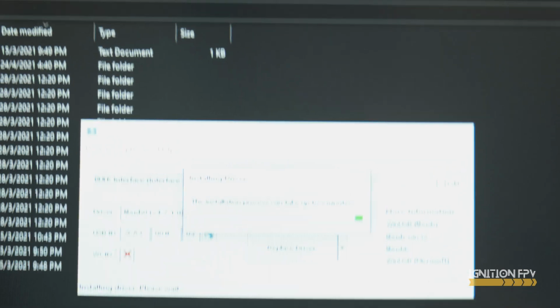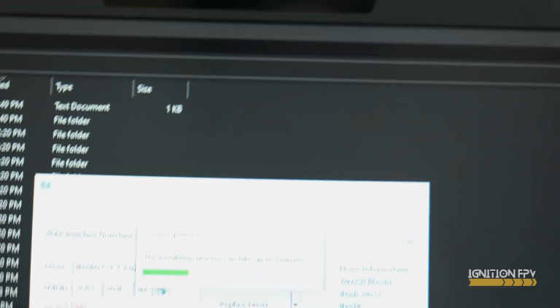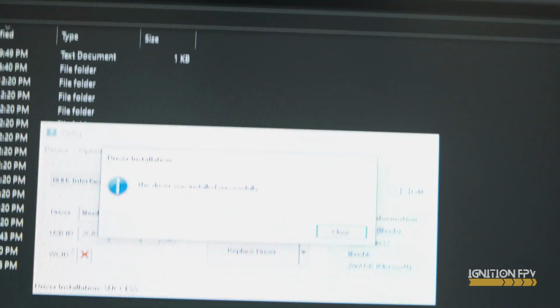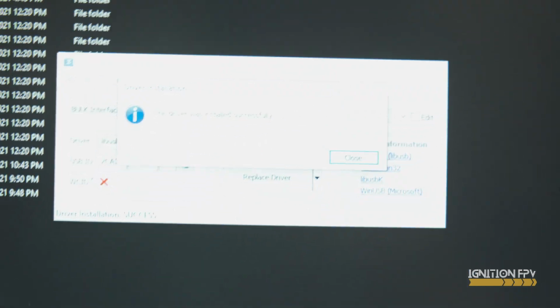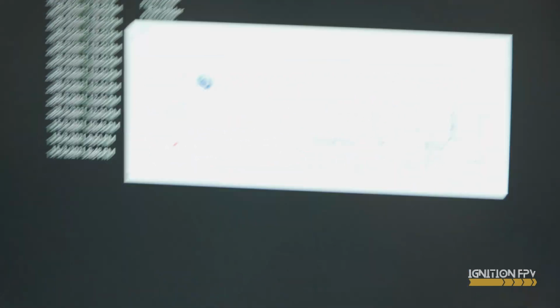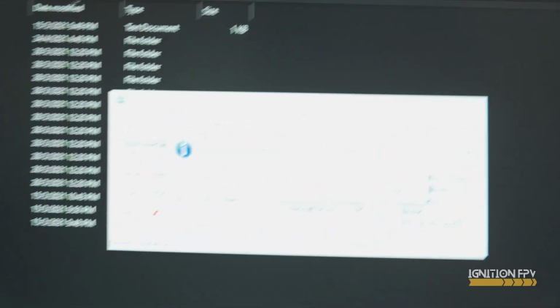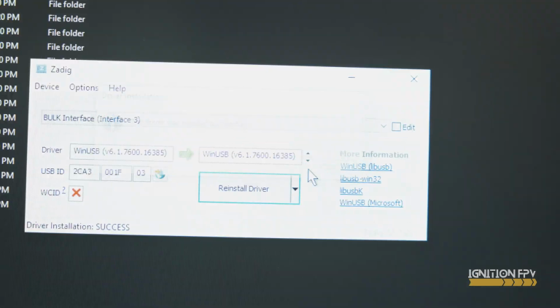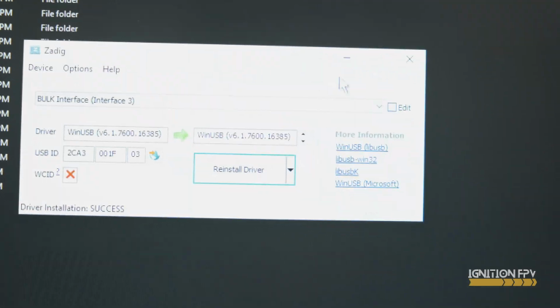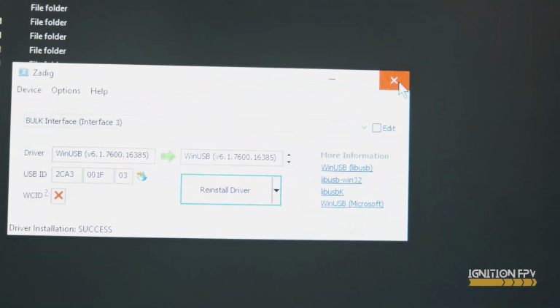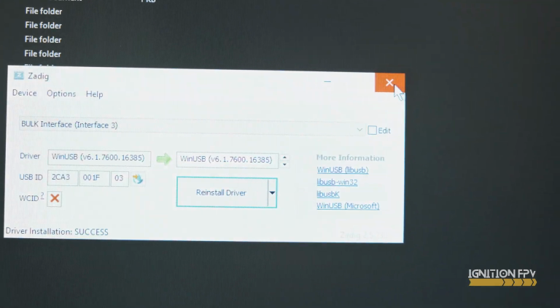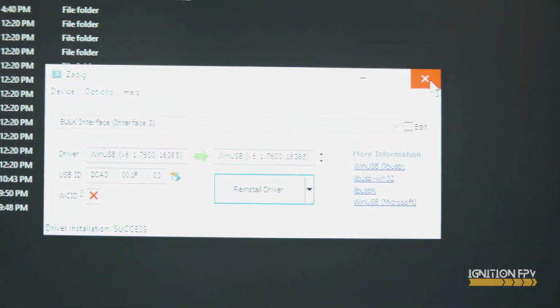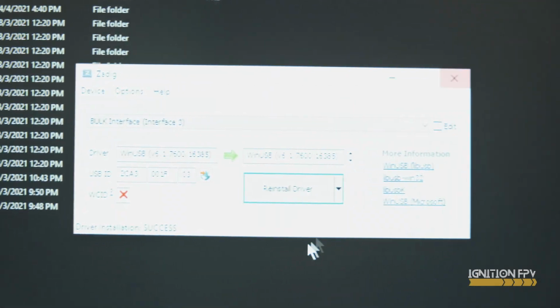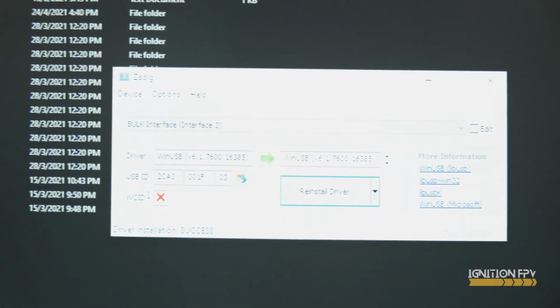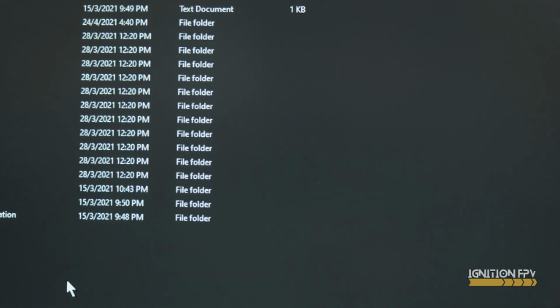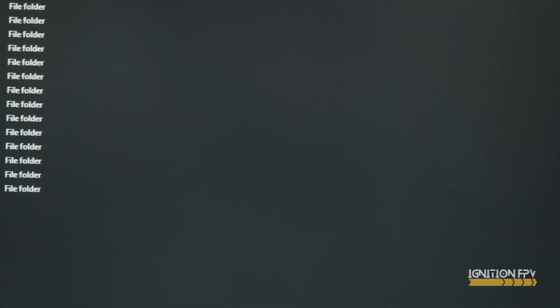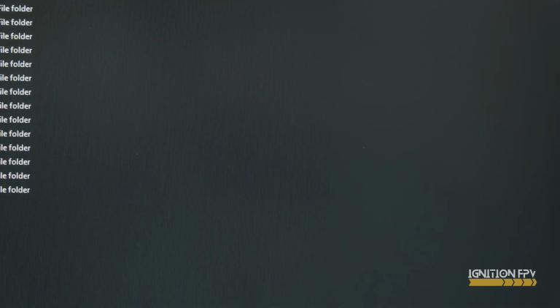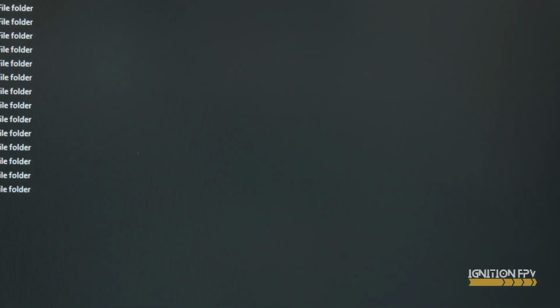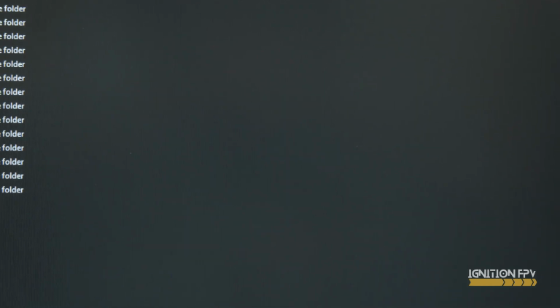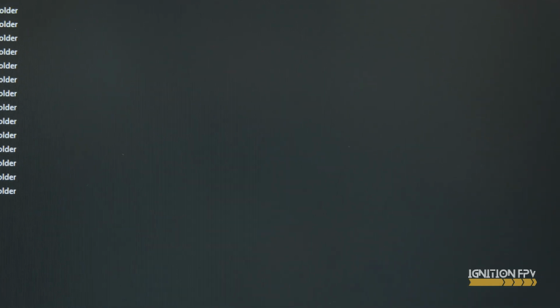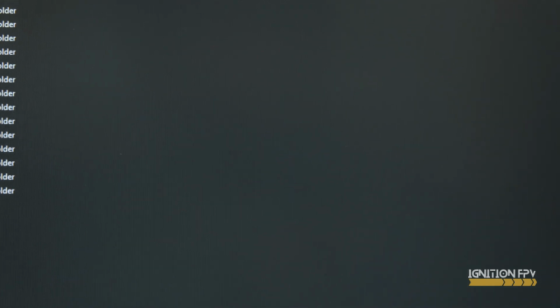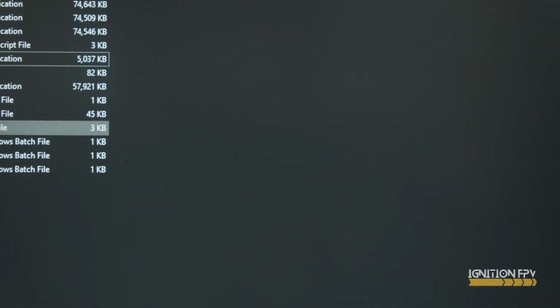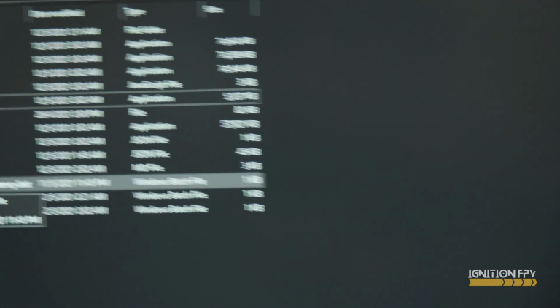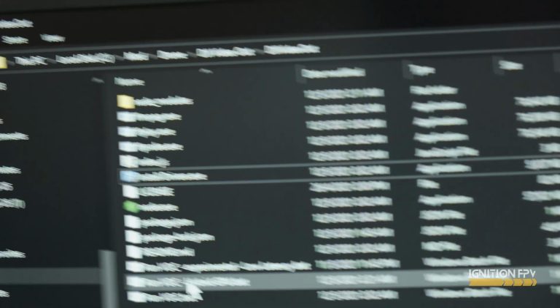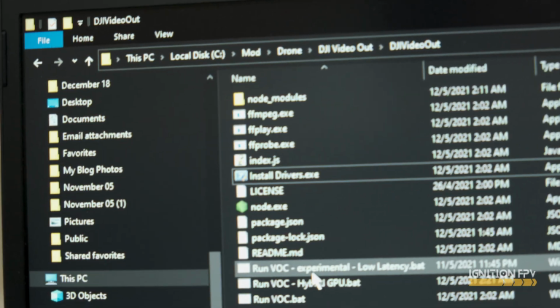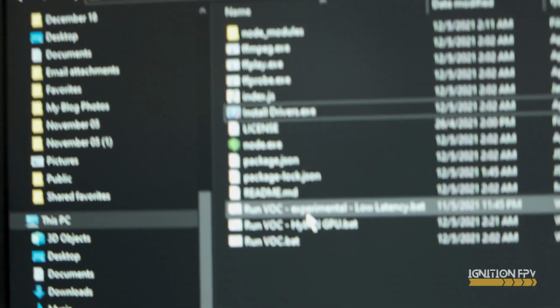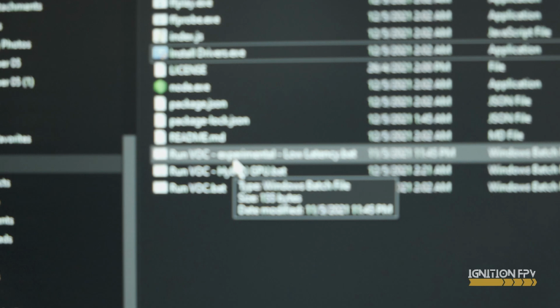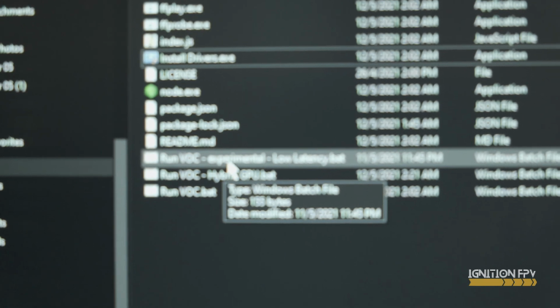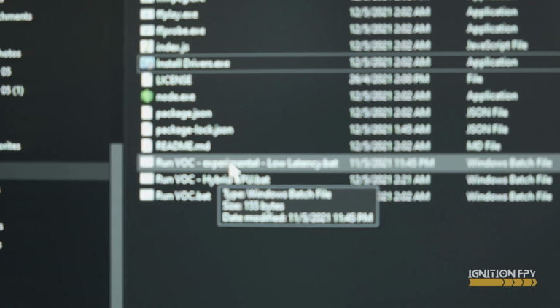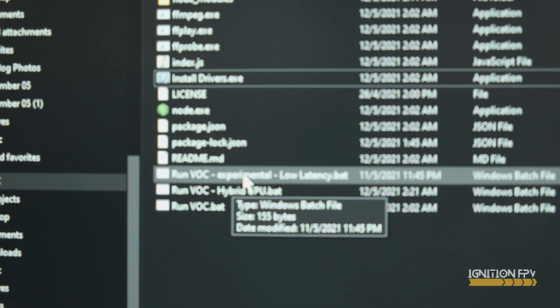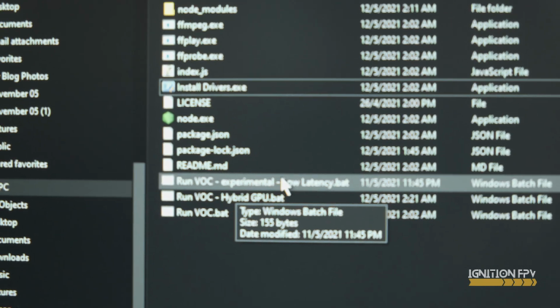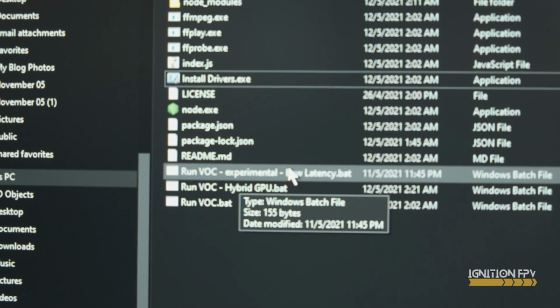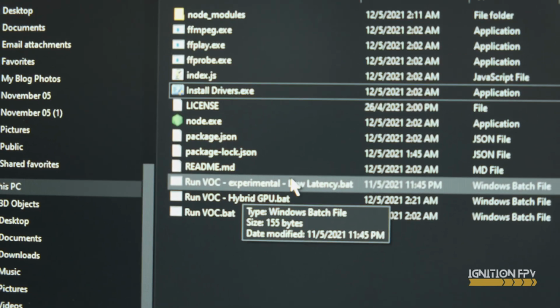I'm just gonna put you on this tripod stand. Oh, it's done already — okay, so apparently it's done. All I have to do is run this: run BOC experimental low latency dot bat.